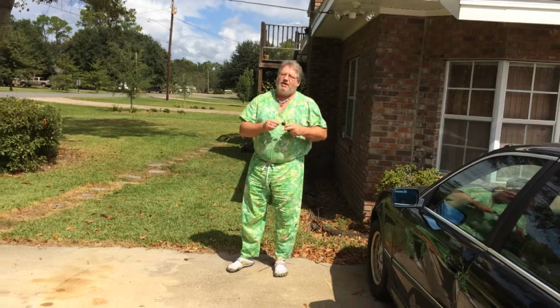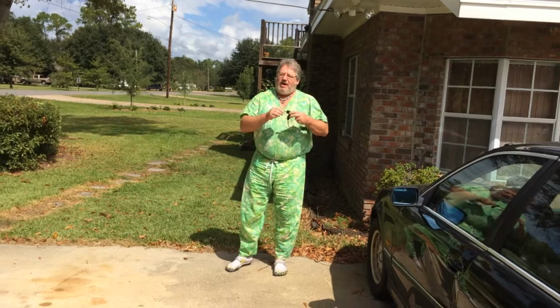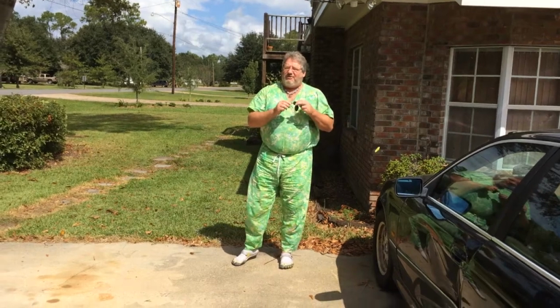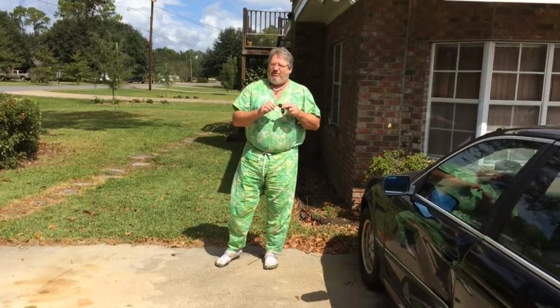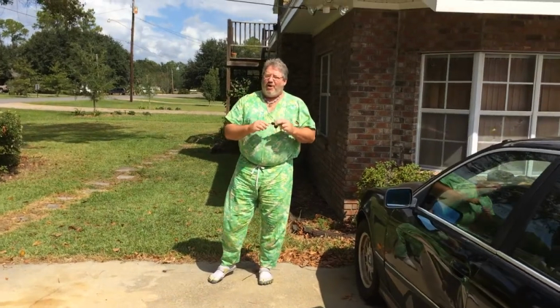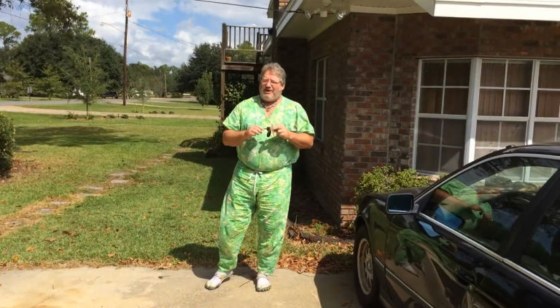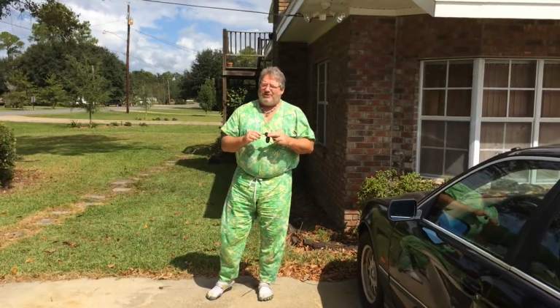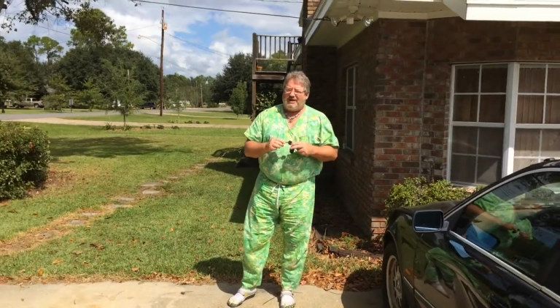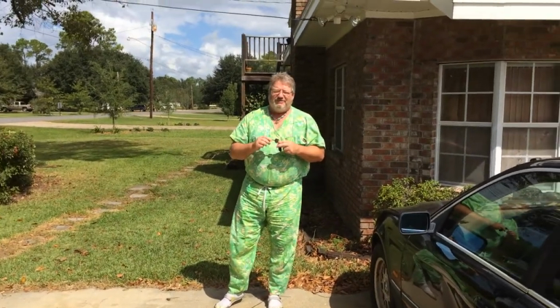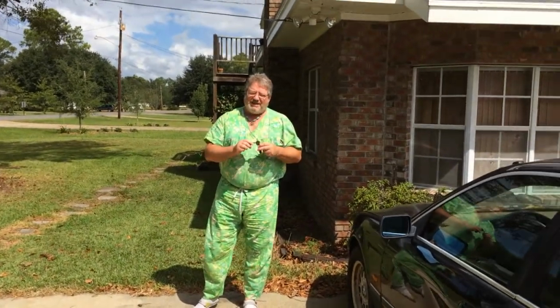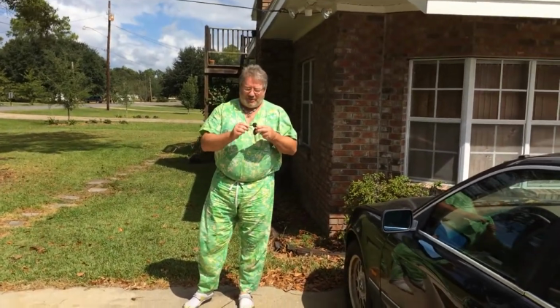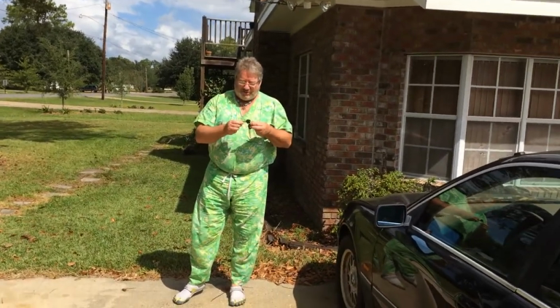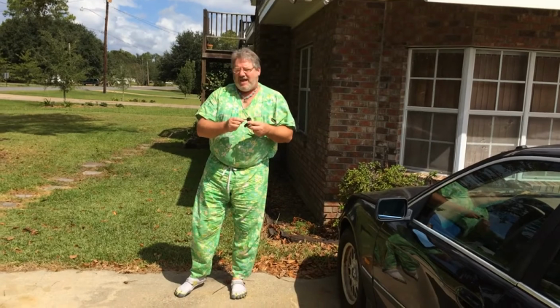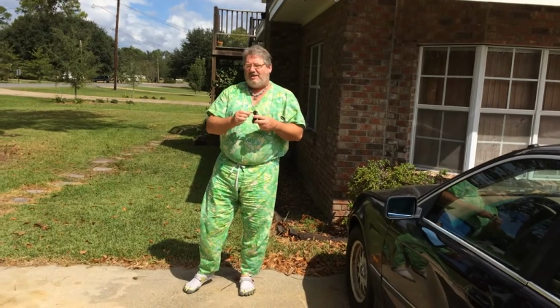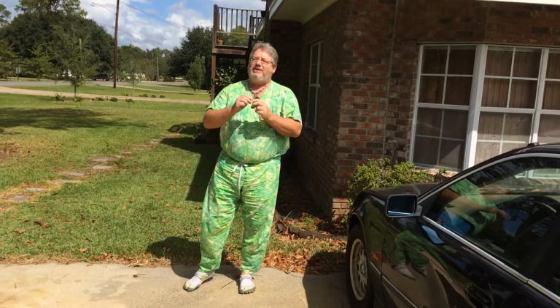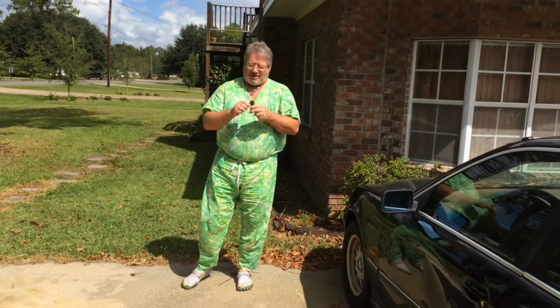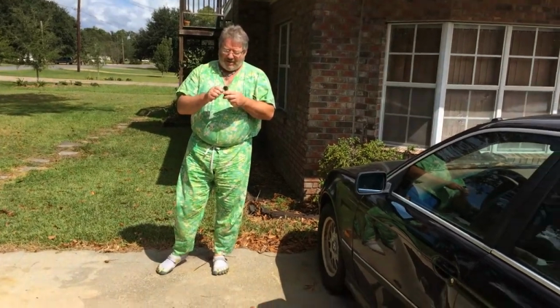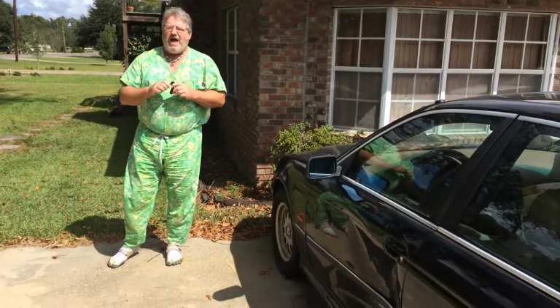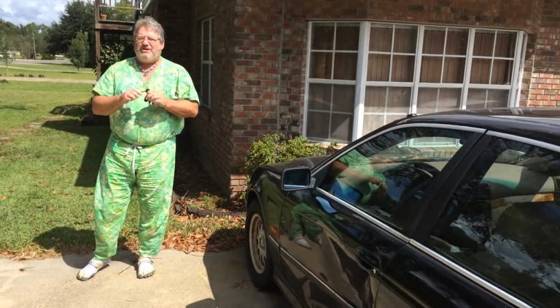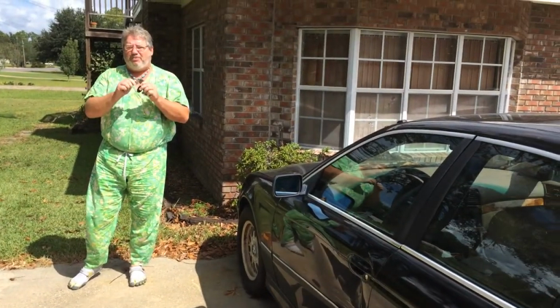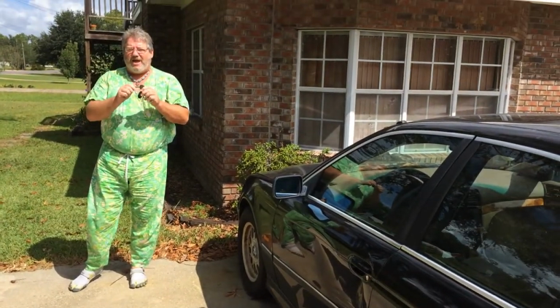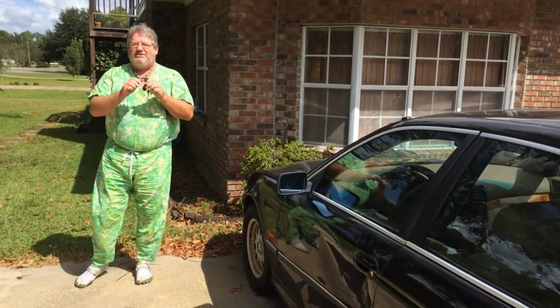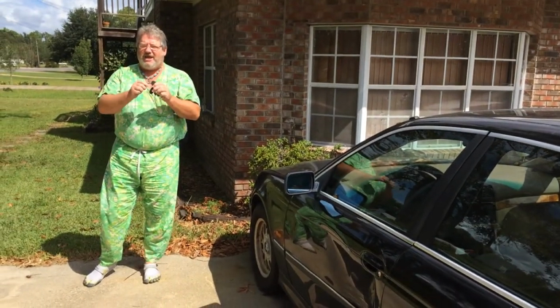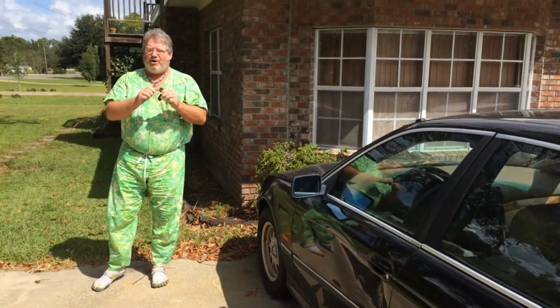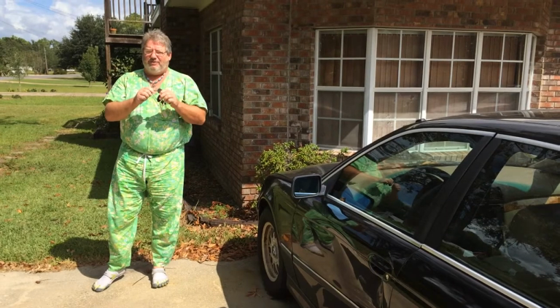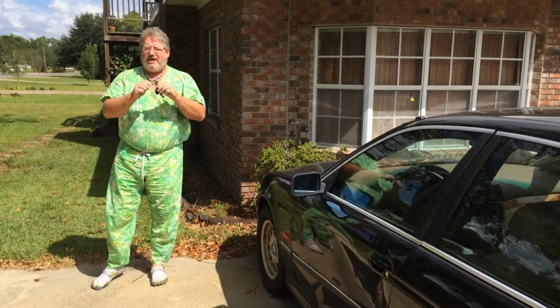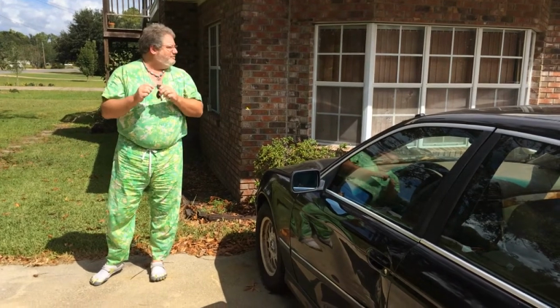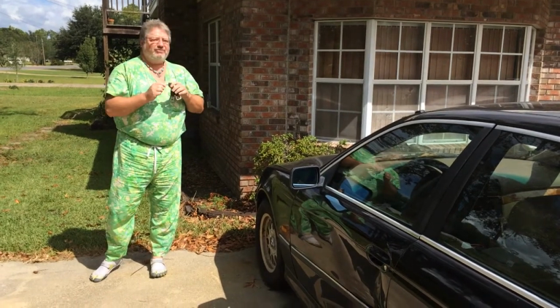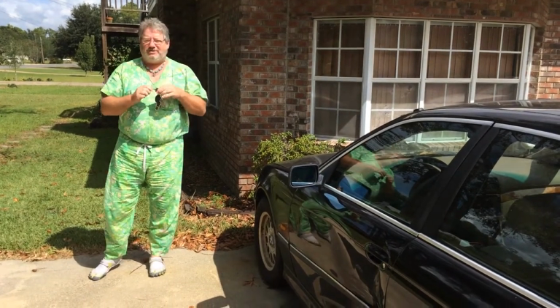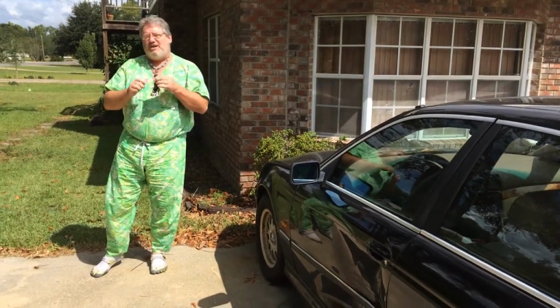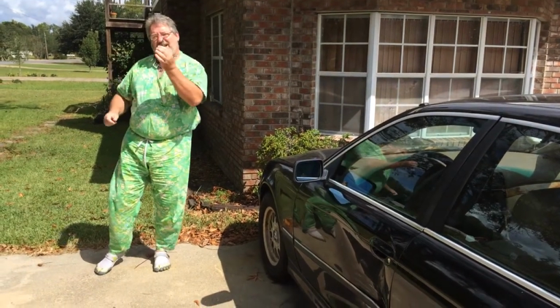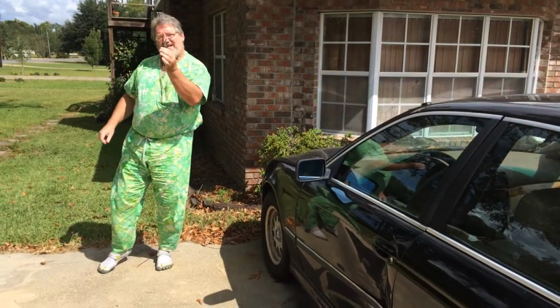I'm often known for my homemade videos and a little bit of insanity that I do. So today I have been asked: what is the proper way to key a car? Okay, for starters, you want to get a nice sharp key.